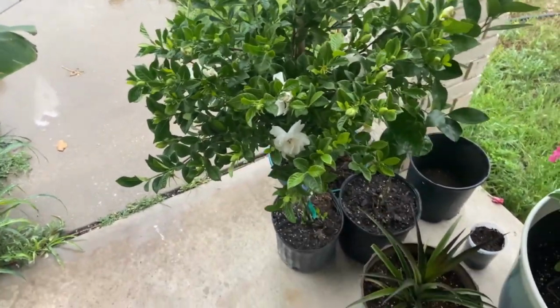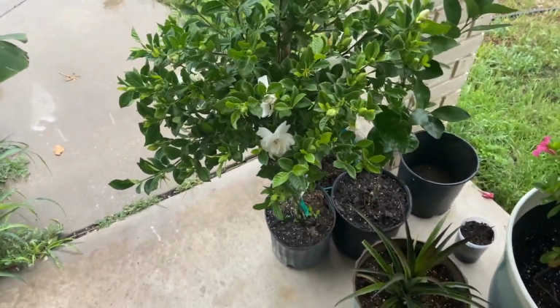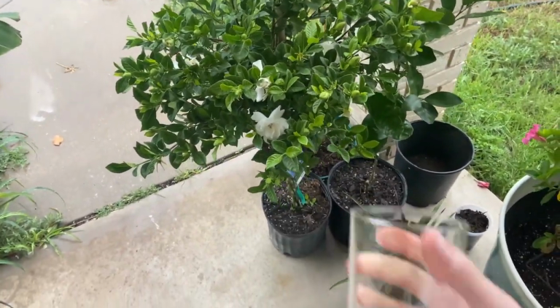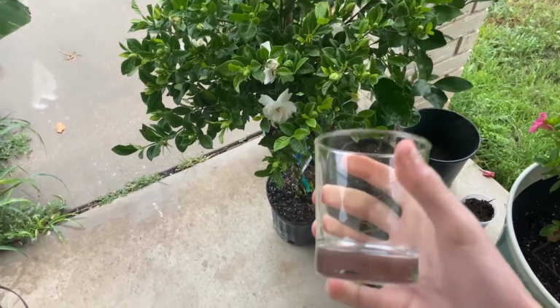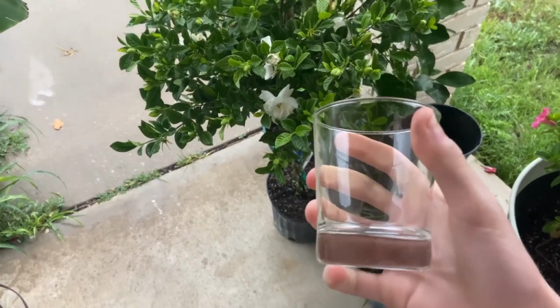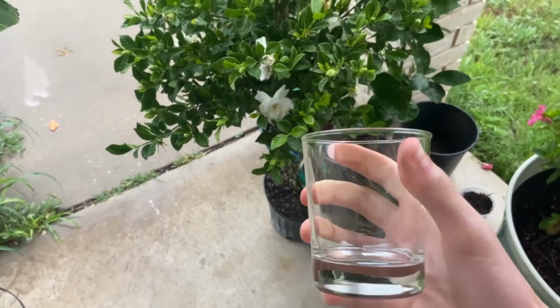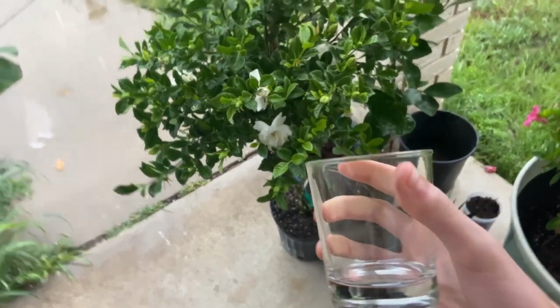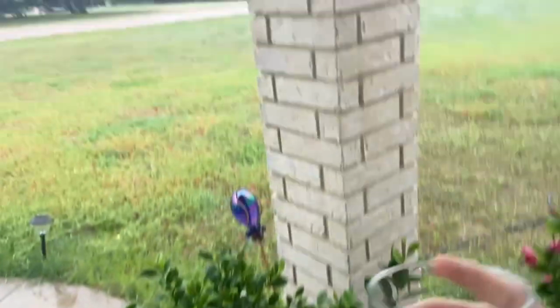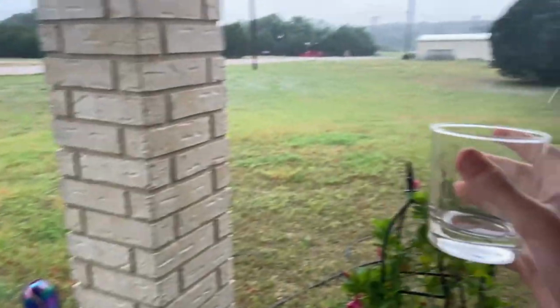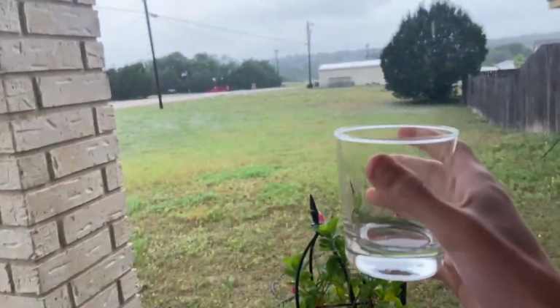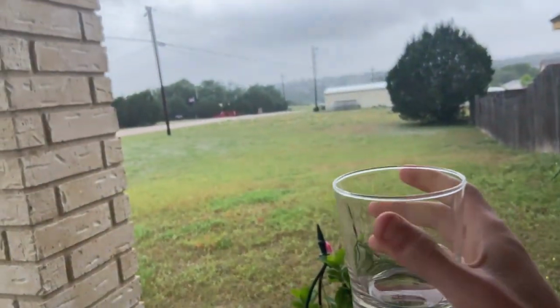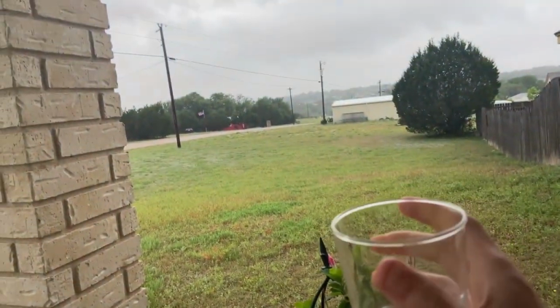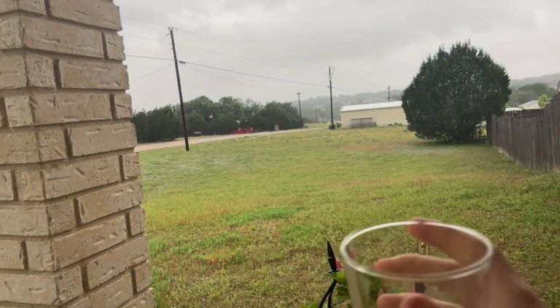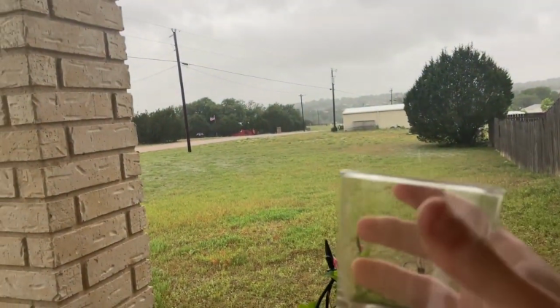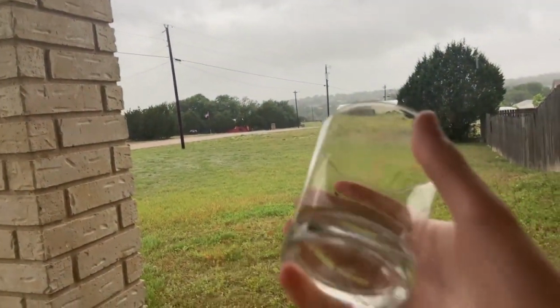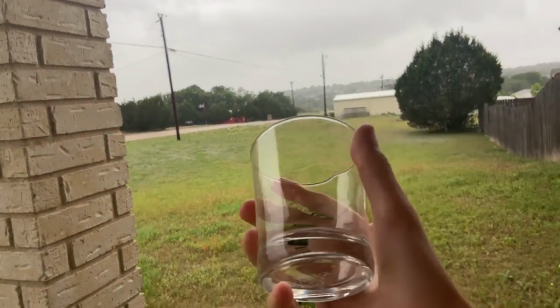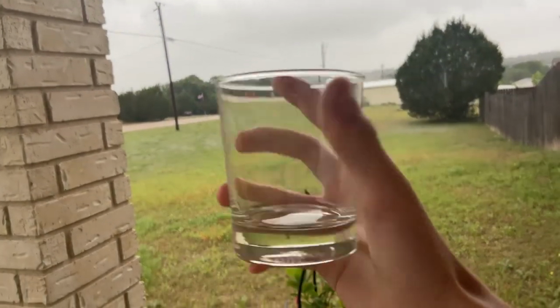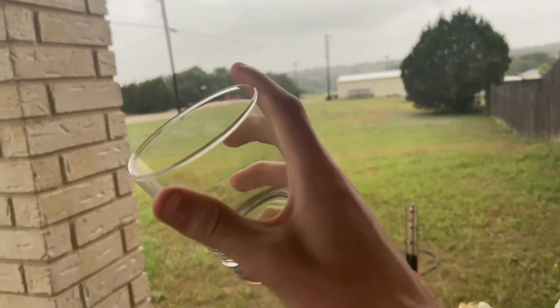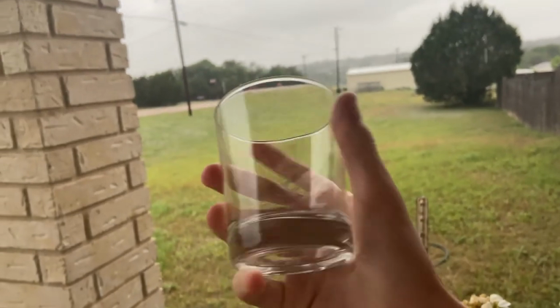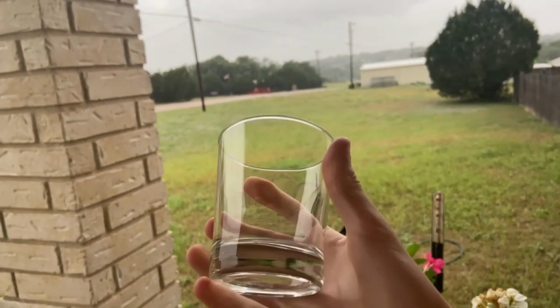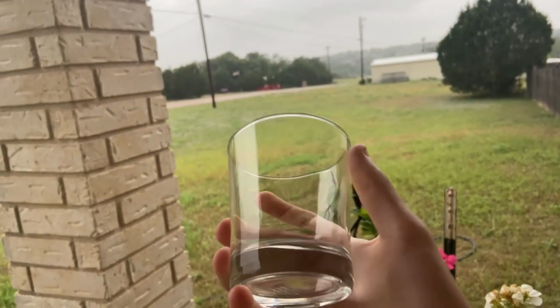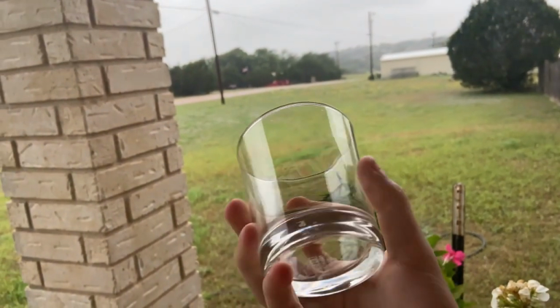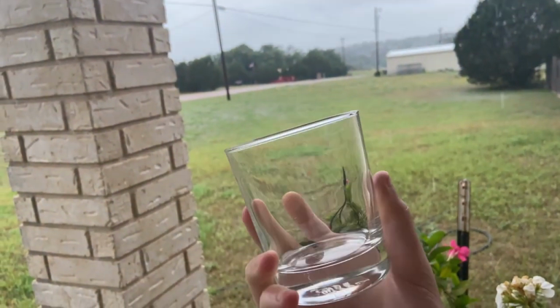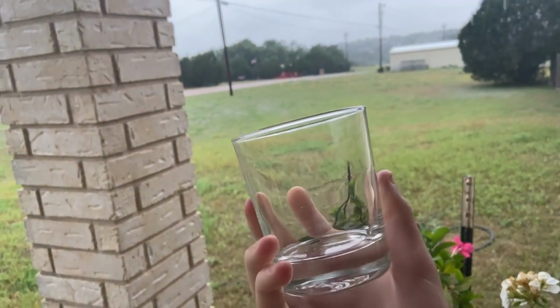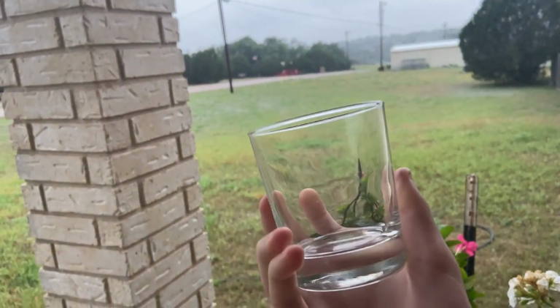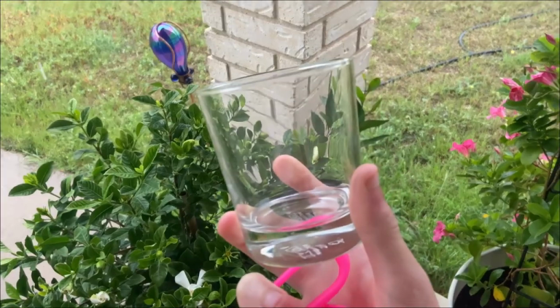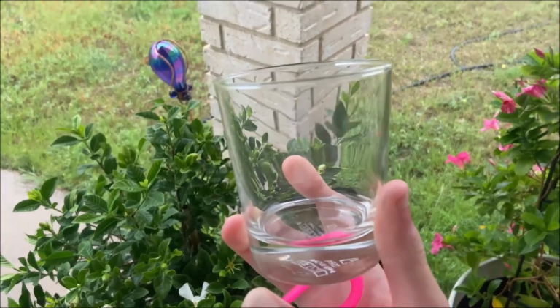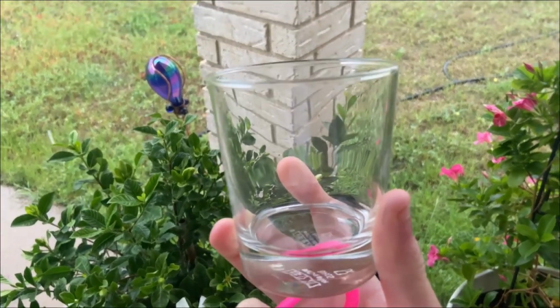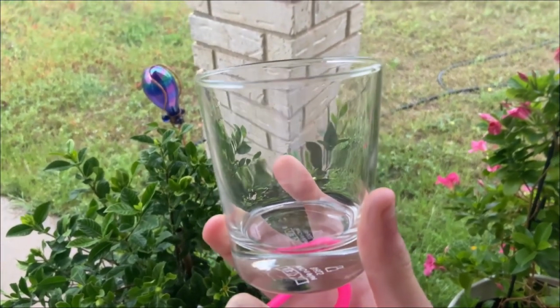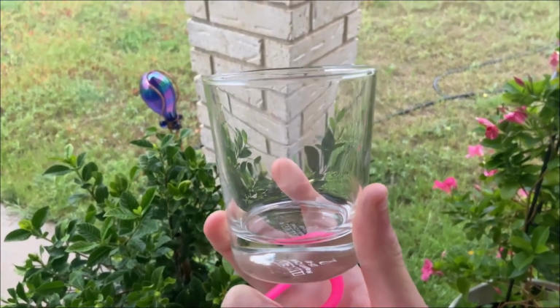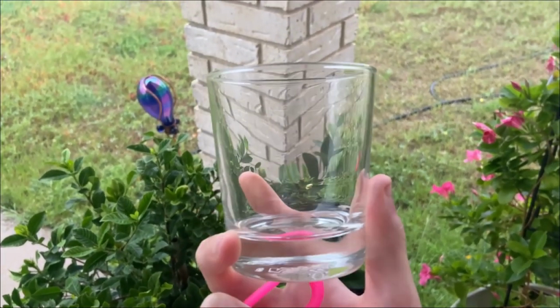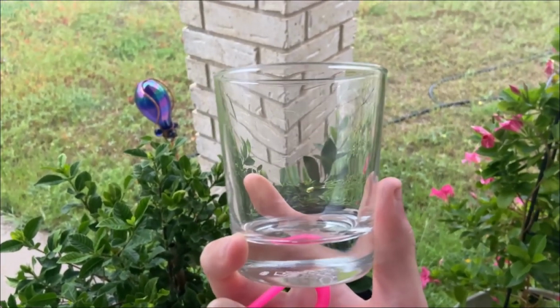So first of all, you're going to want a glass and I'm going to fill mine up with rainwater because it is healthier than tap water, but you can use tap water if needed. However, I have to collect the rainwater off camera.